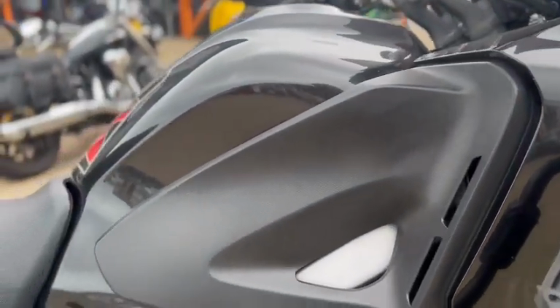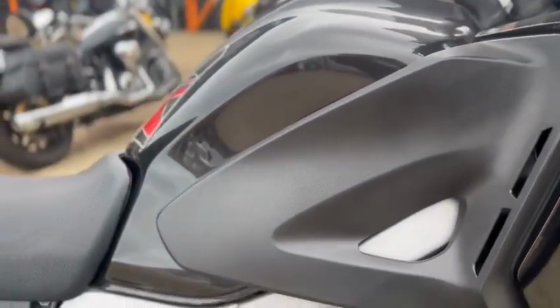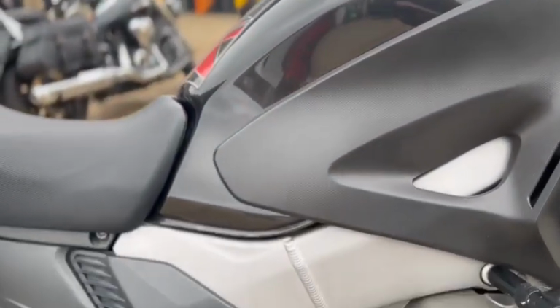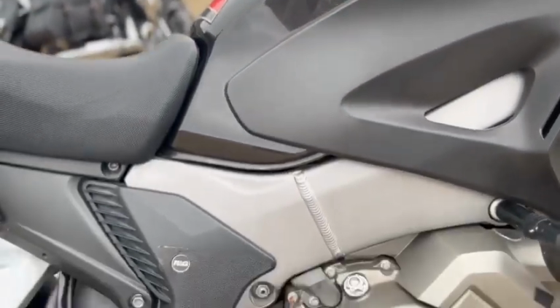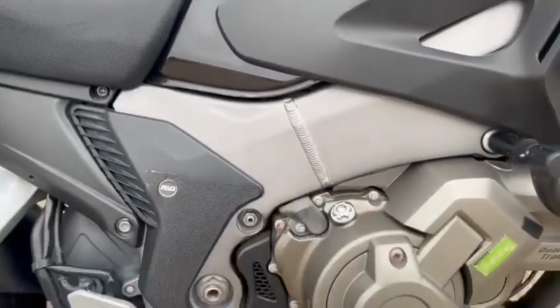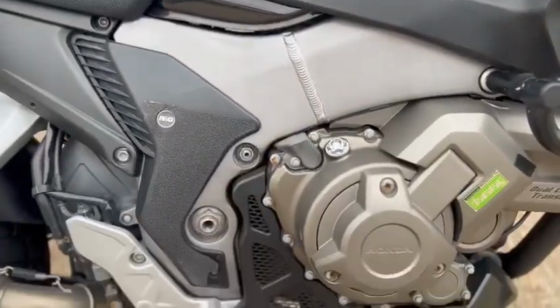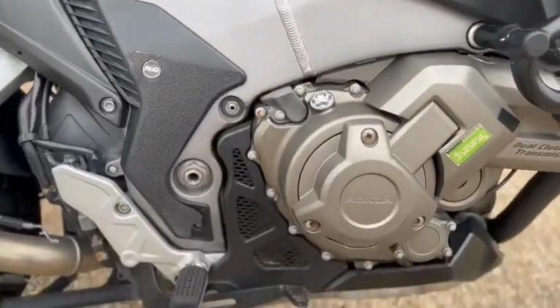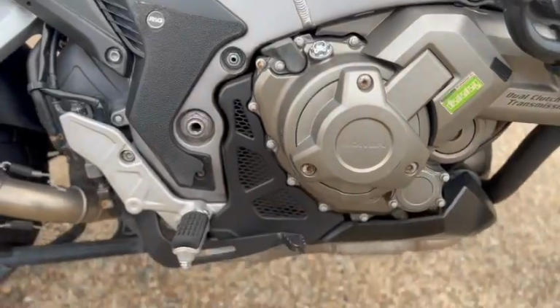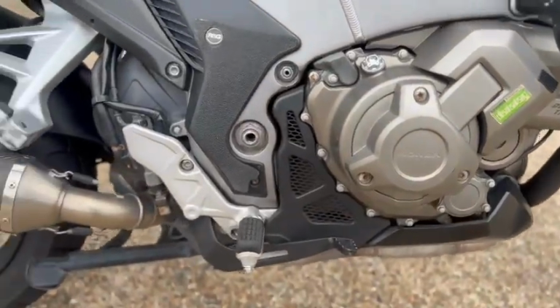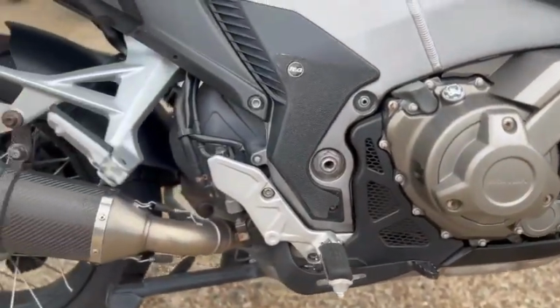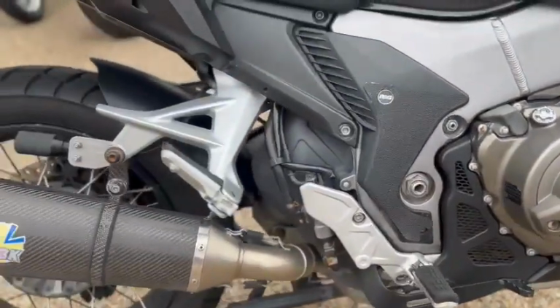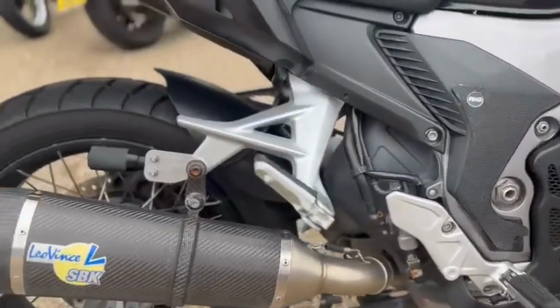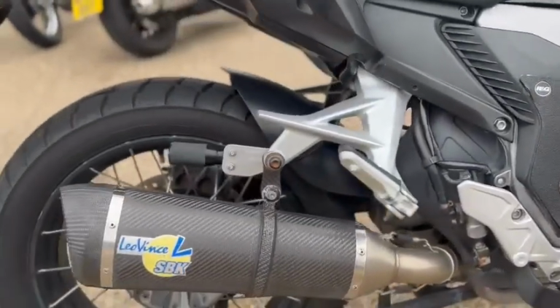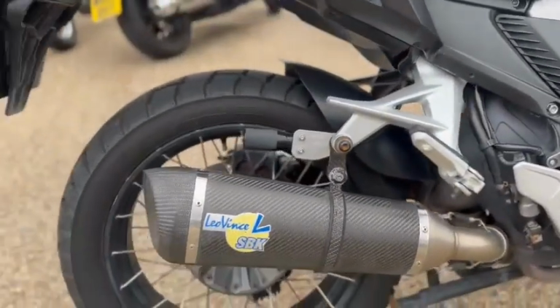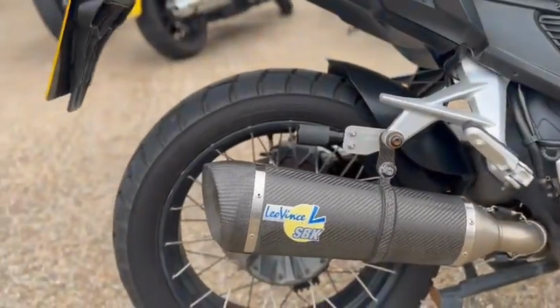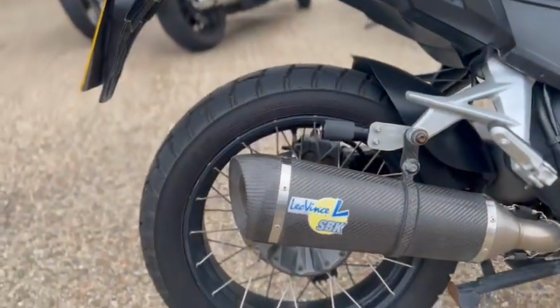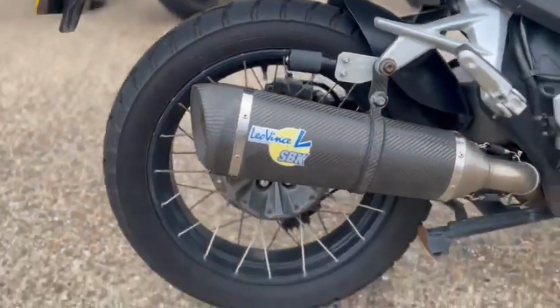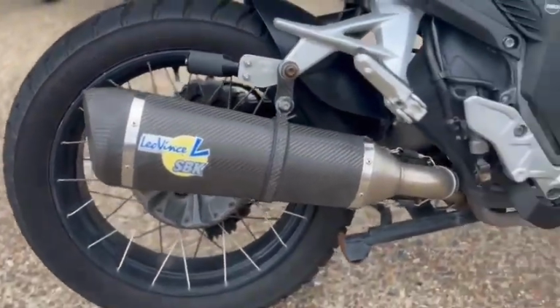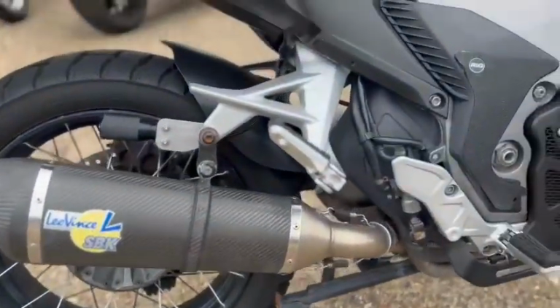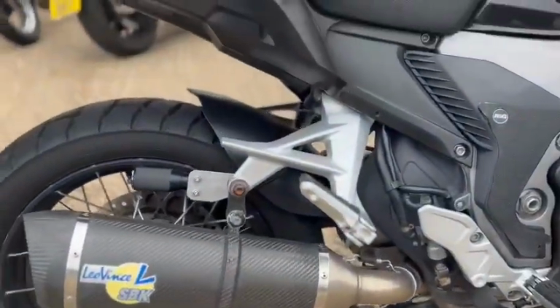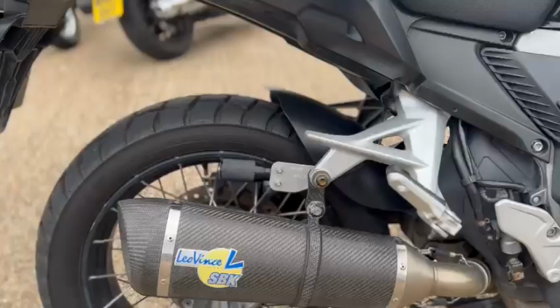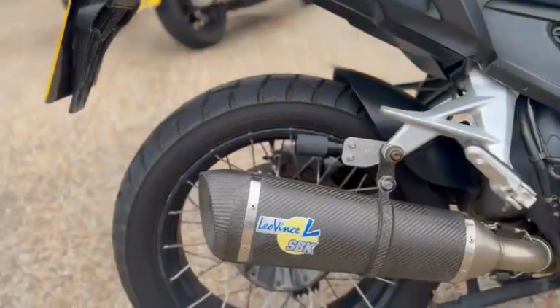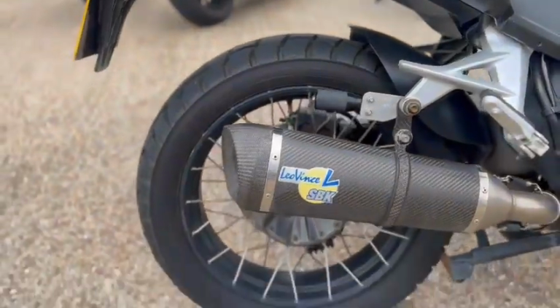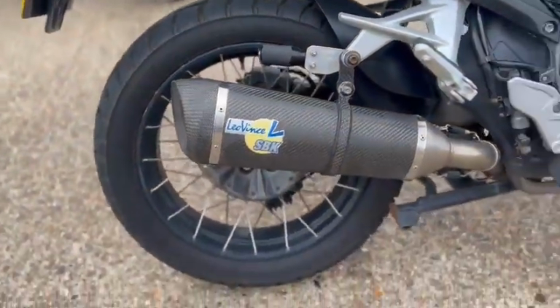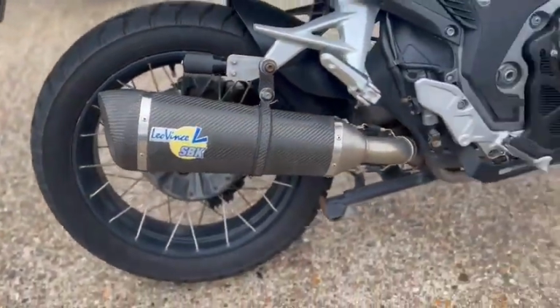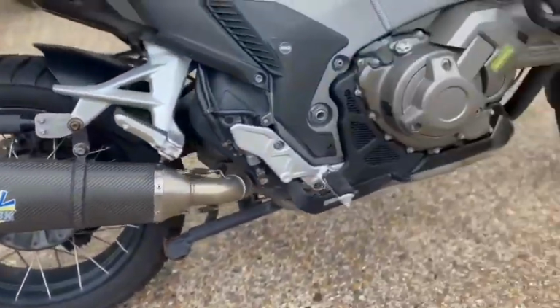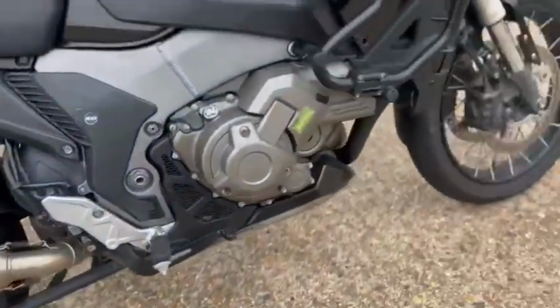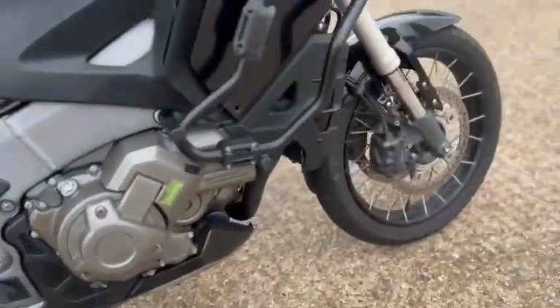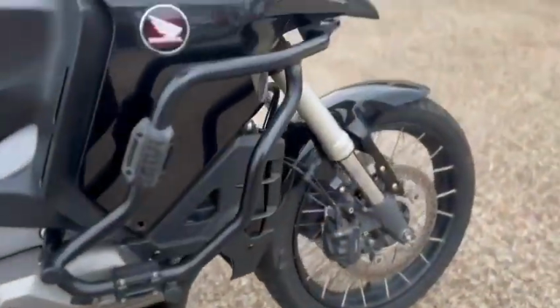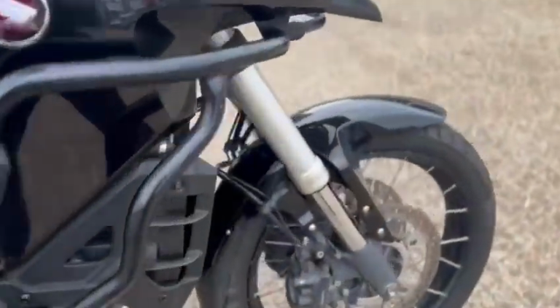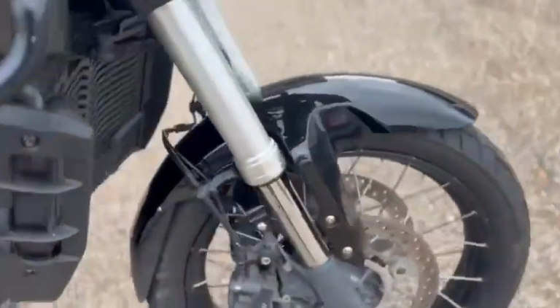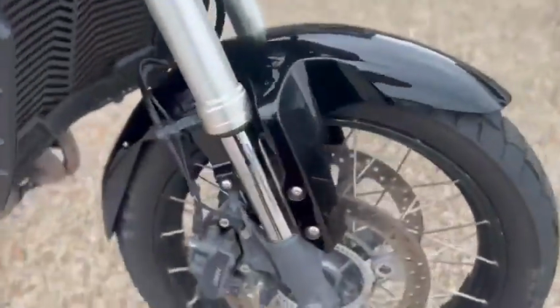The side panels are nice, right here to the right — it's a little bit nicer. It's in nice condition overall.